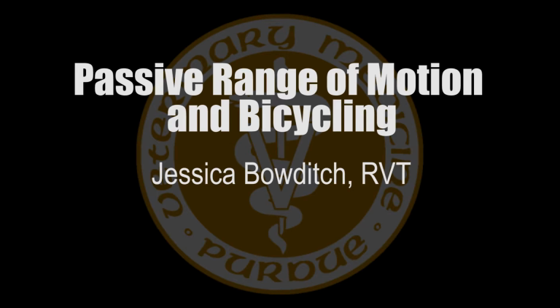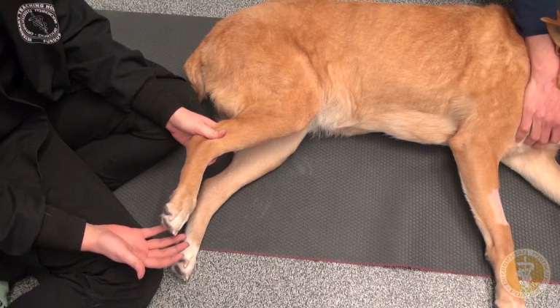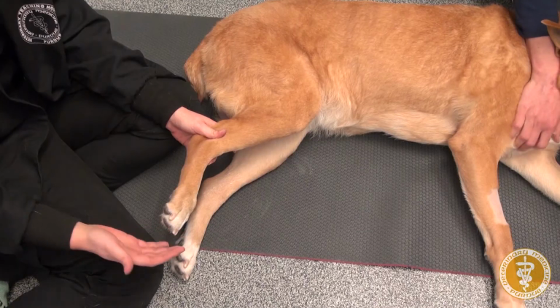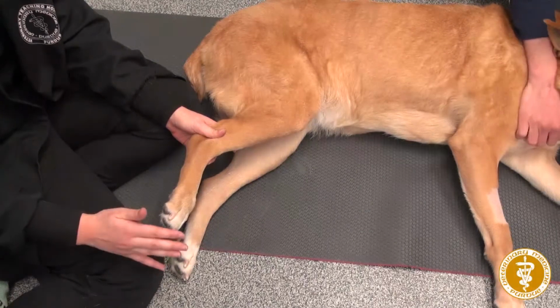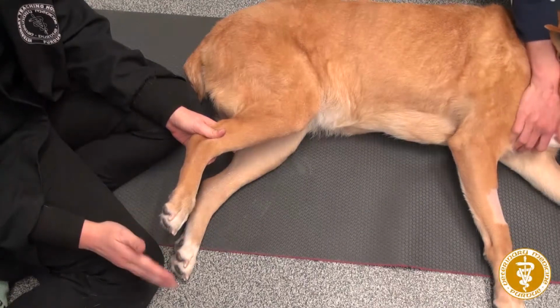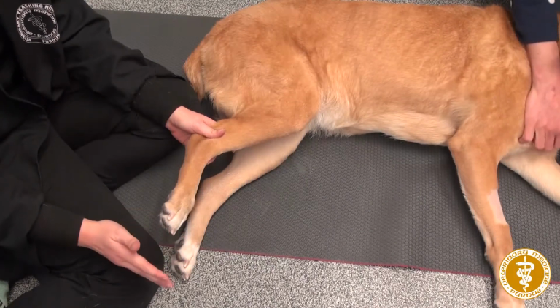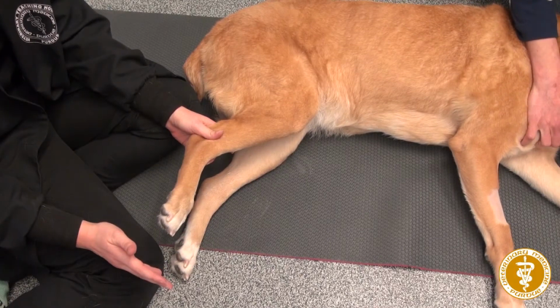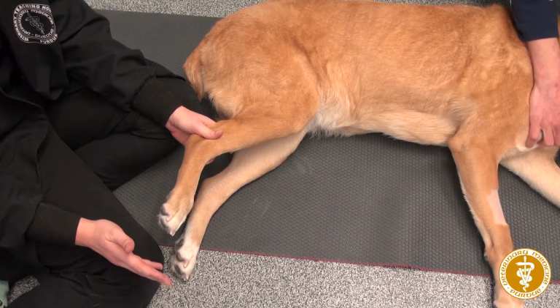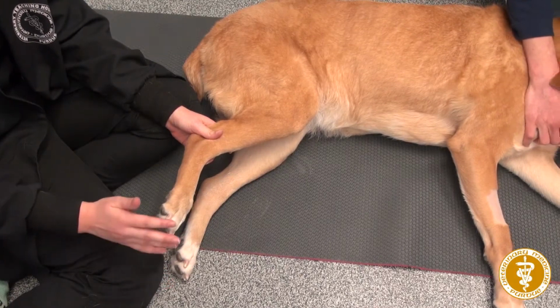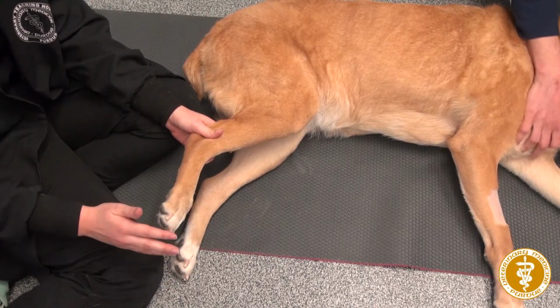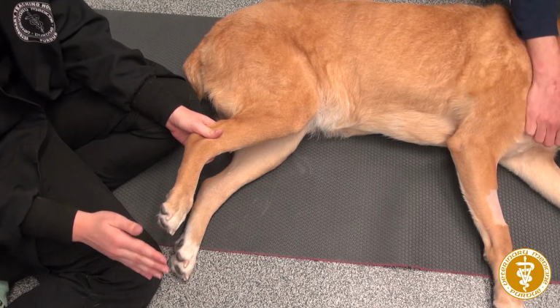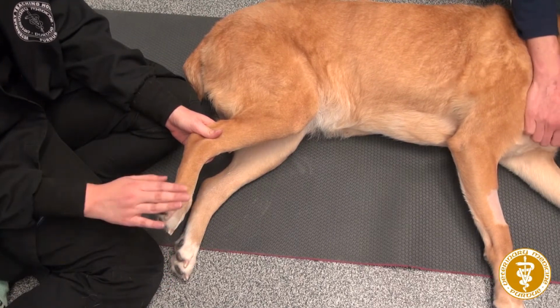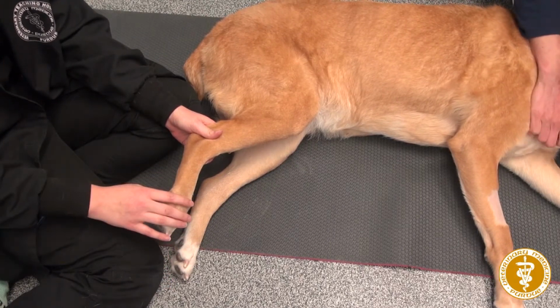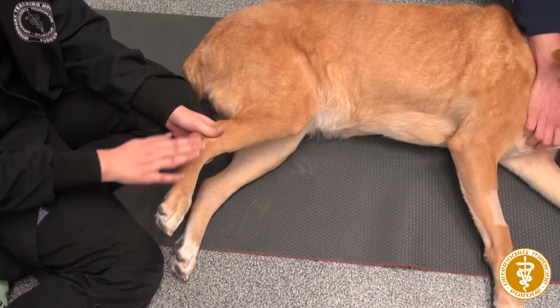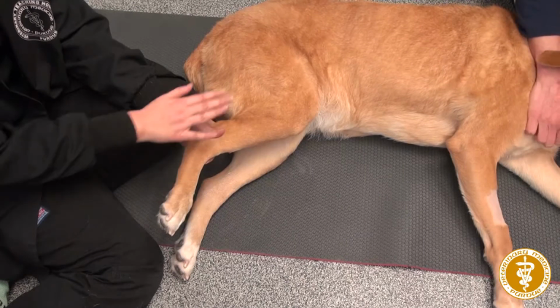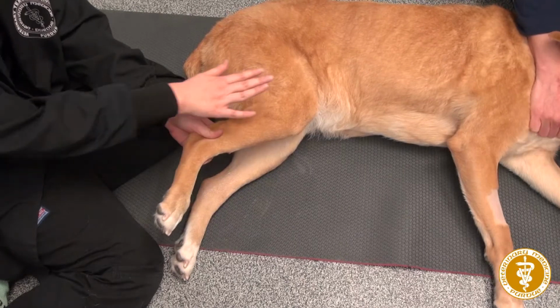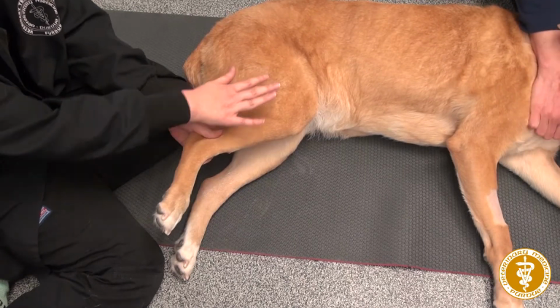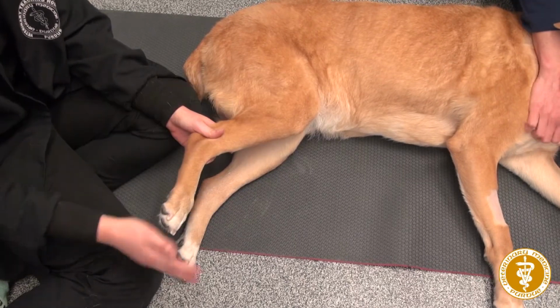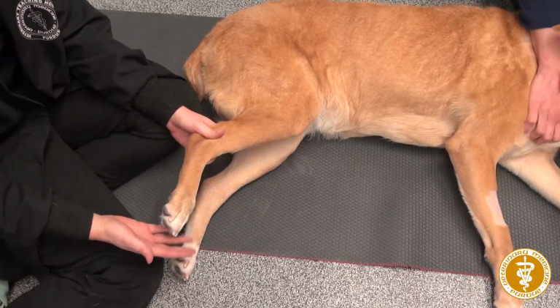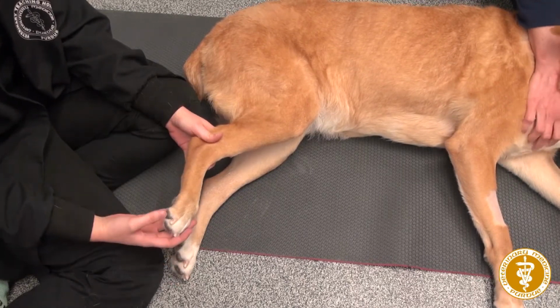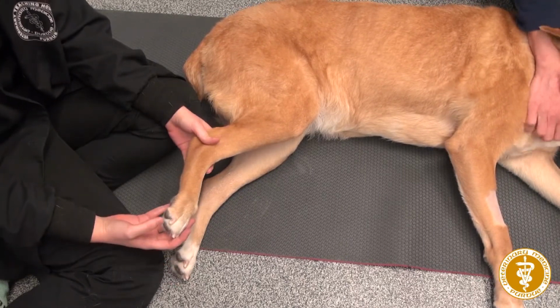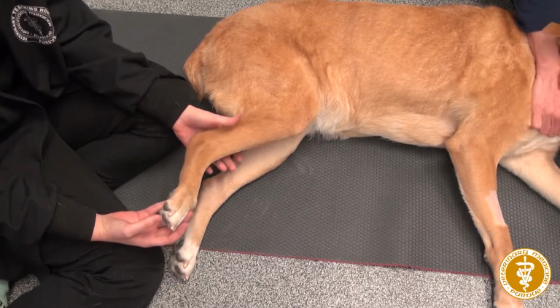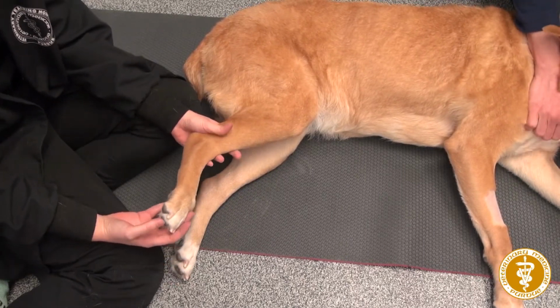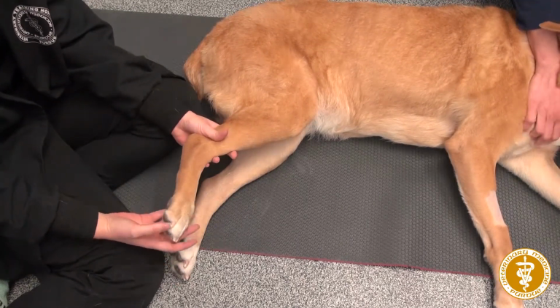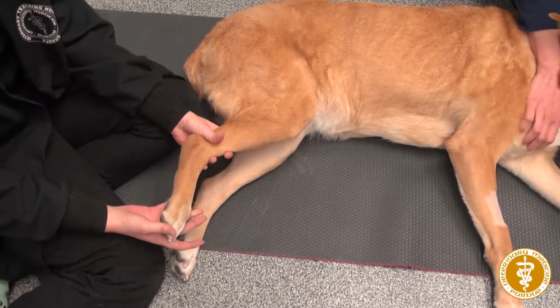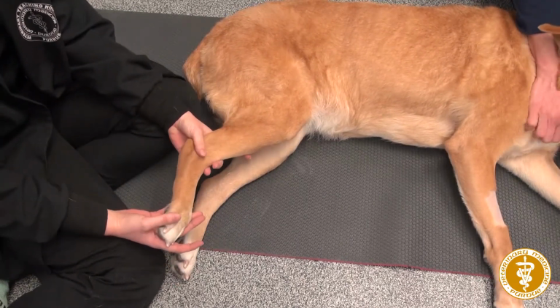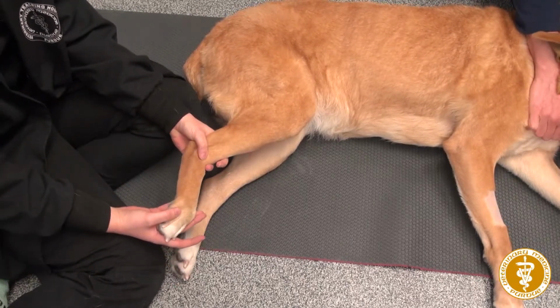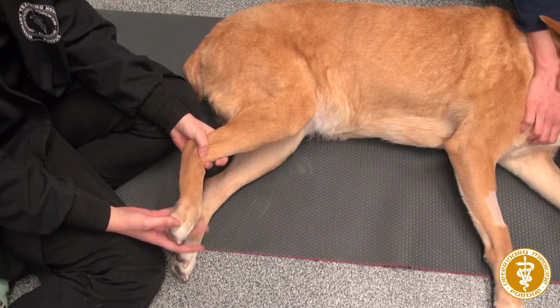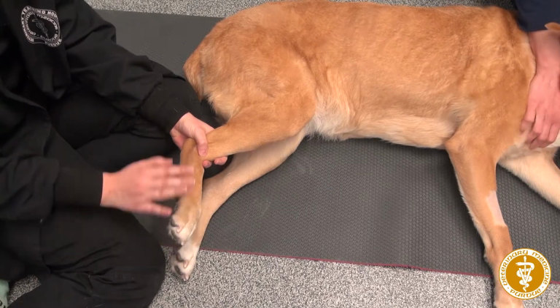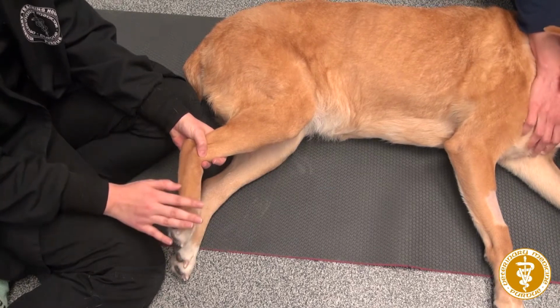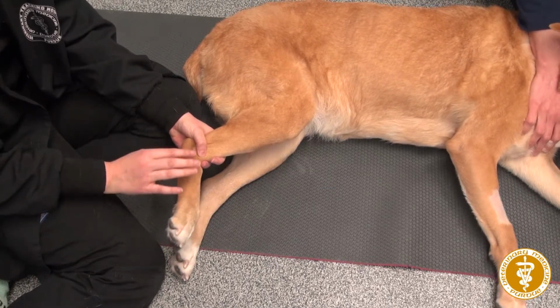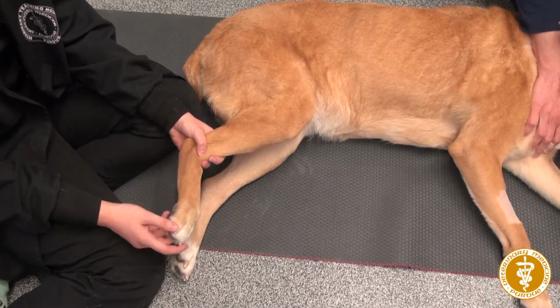I'm going to do some passive range of motion, and we're going to do flexion and extension of each joint up the leg. We usually do flexion and extension 10 to 15 times per joint.